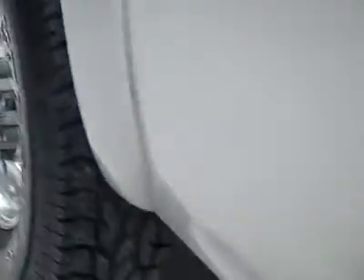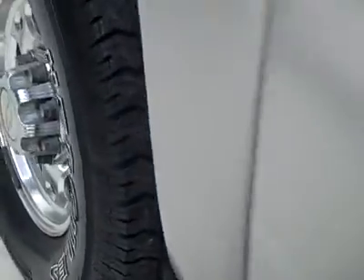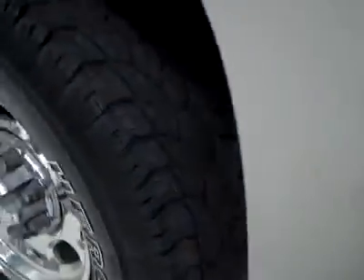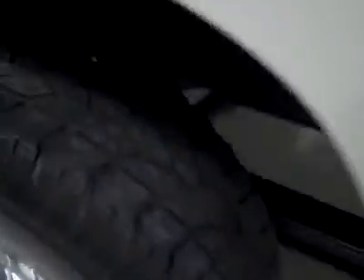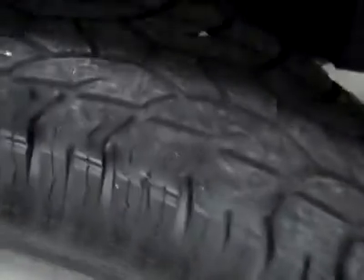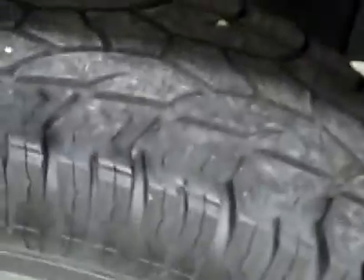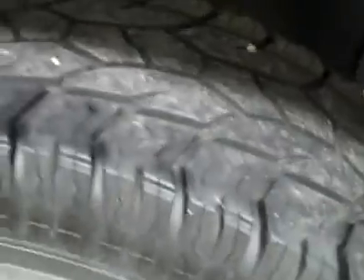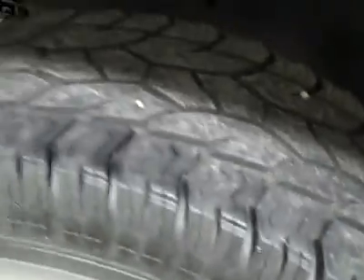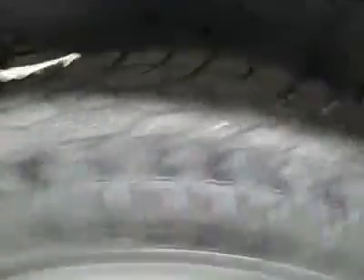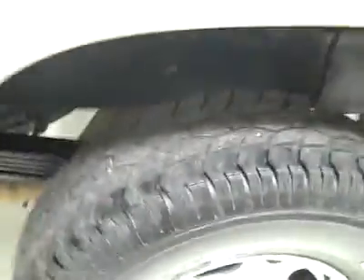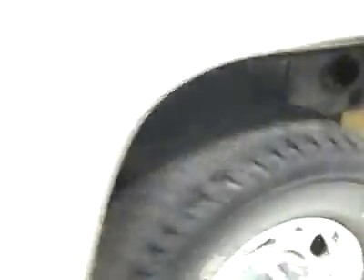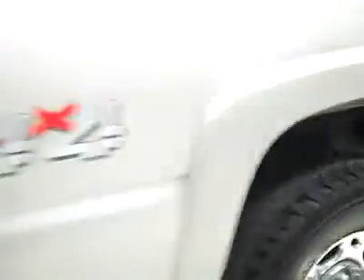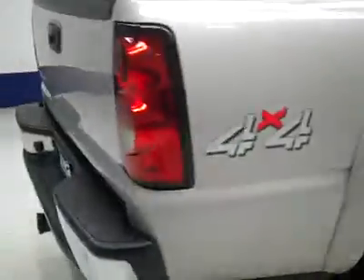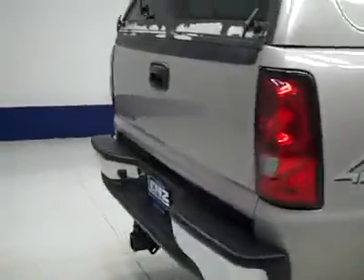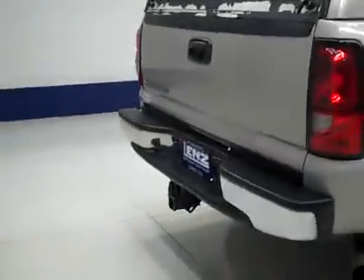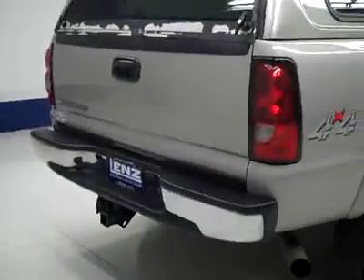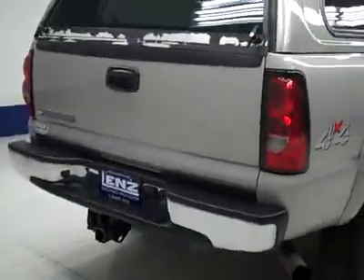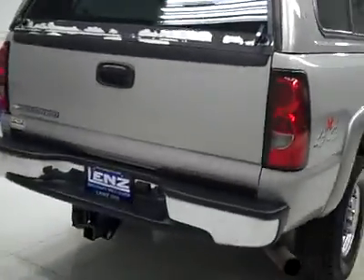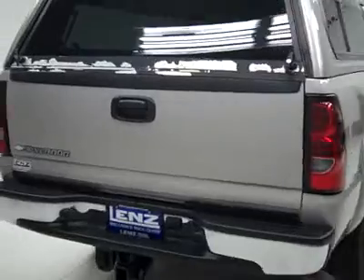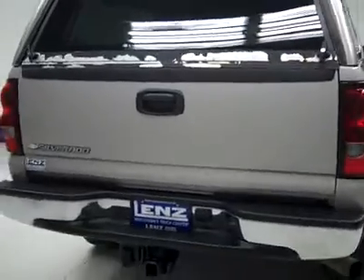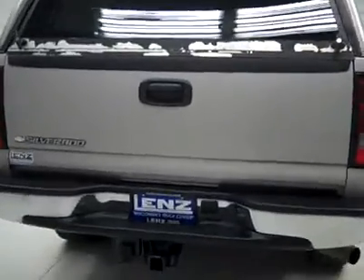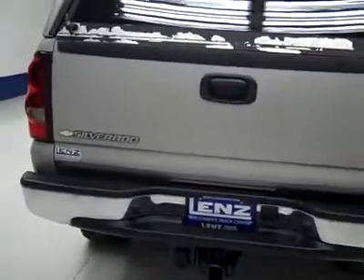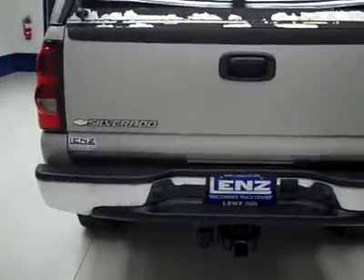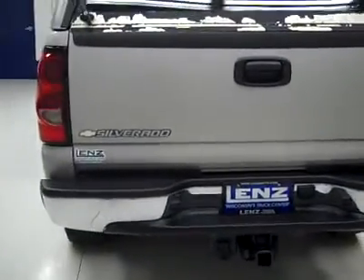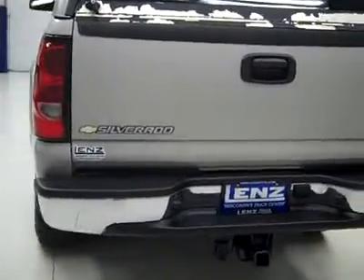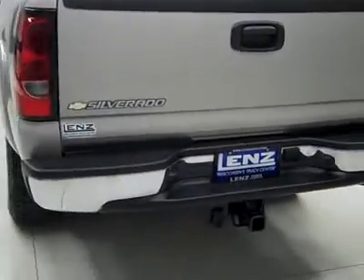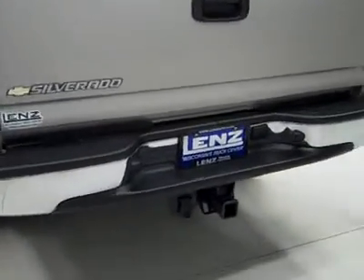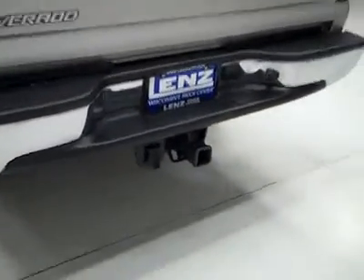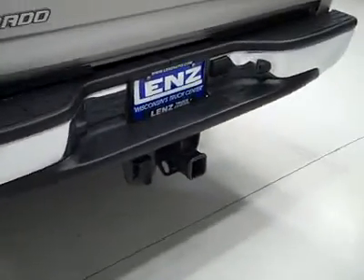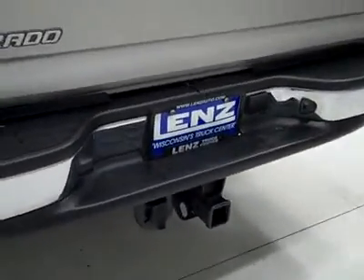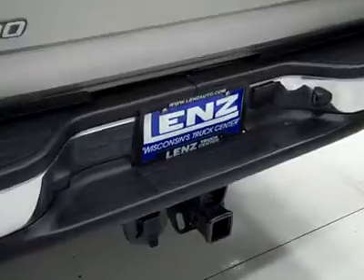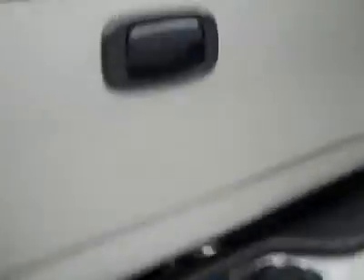Rear tires about 75%, just like the front, maybe a hair less than that. And around back, rear bumper and tailgate is in good shape. There's a hitch, transmission cooler and wiring.